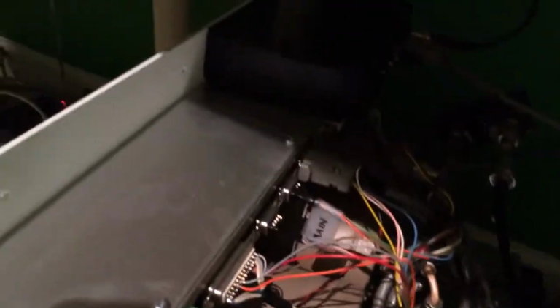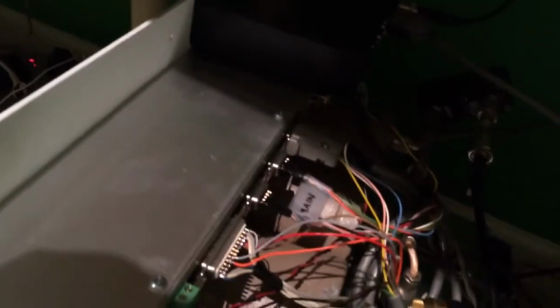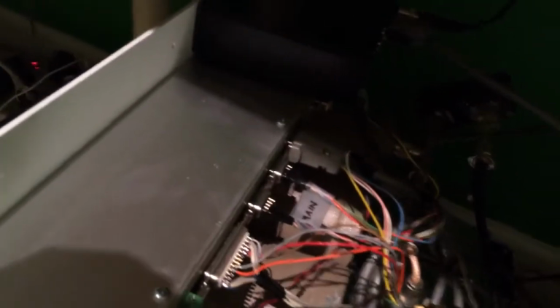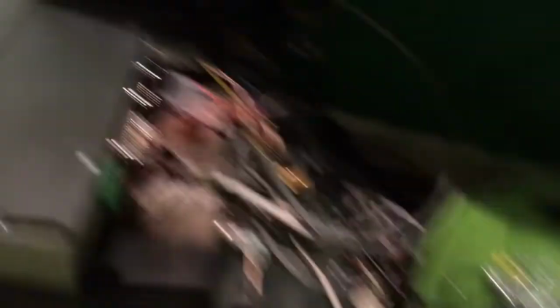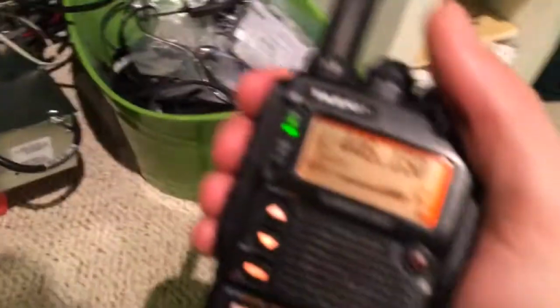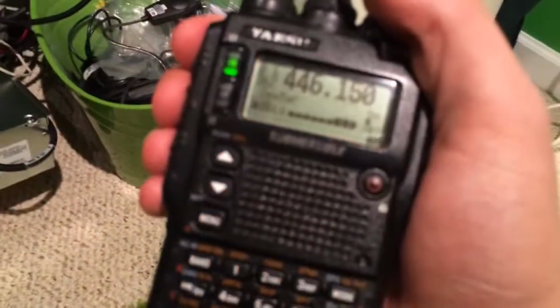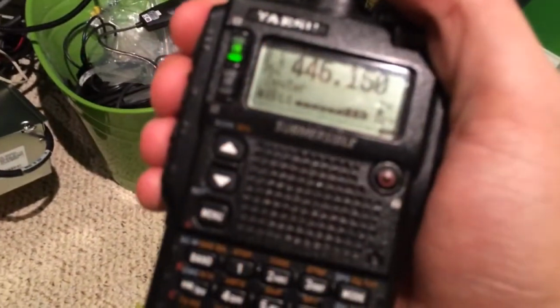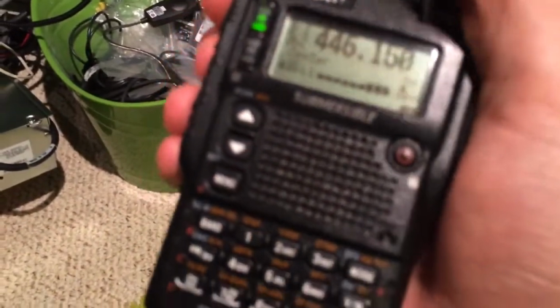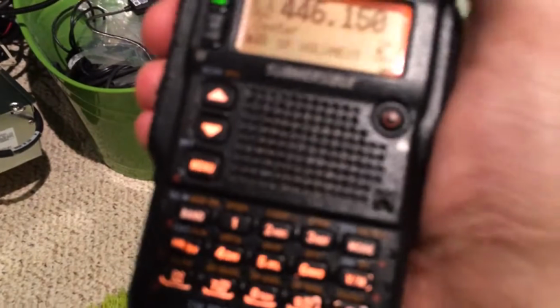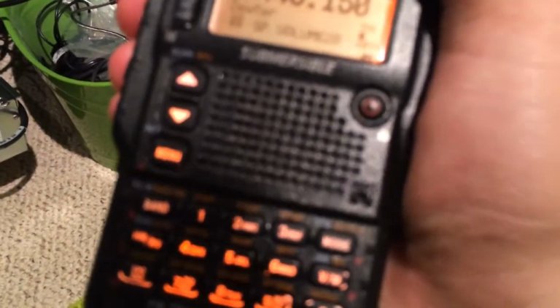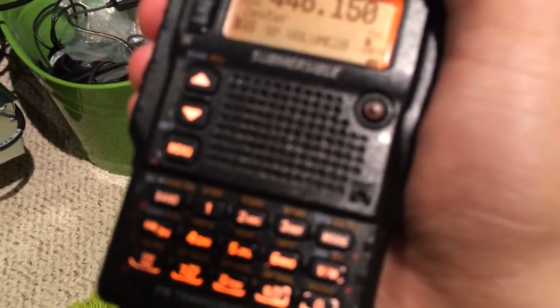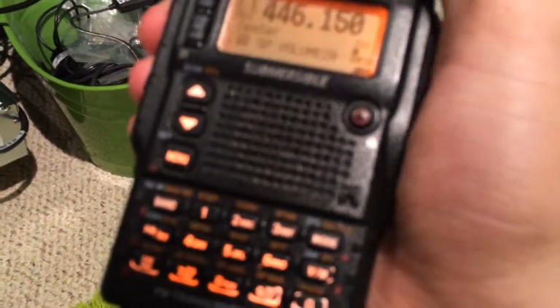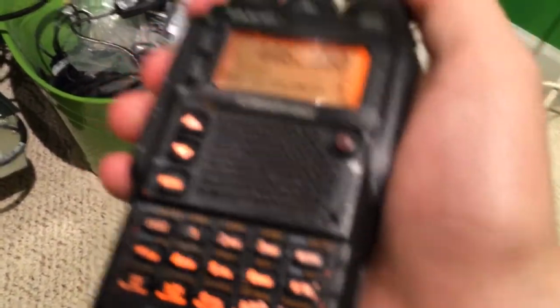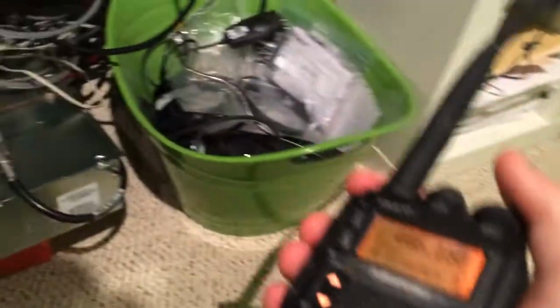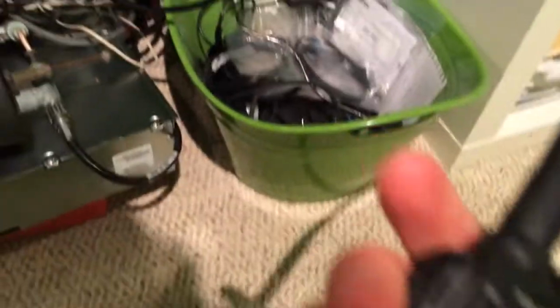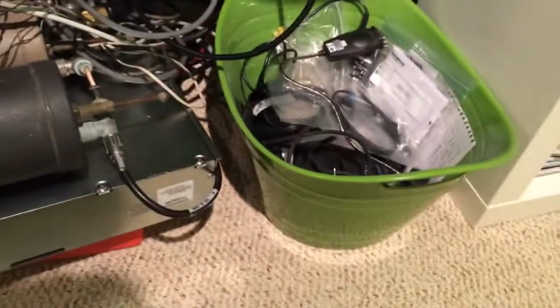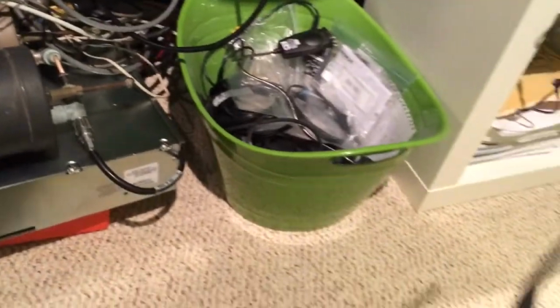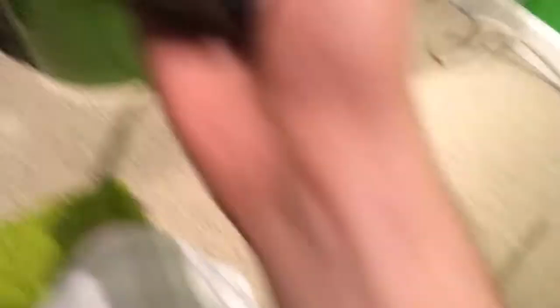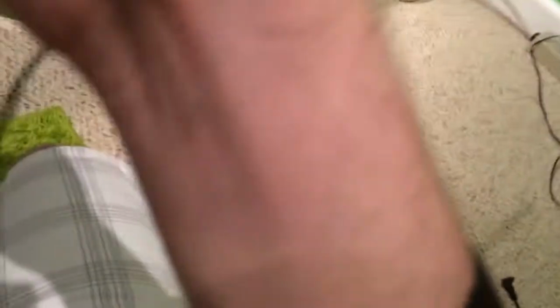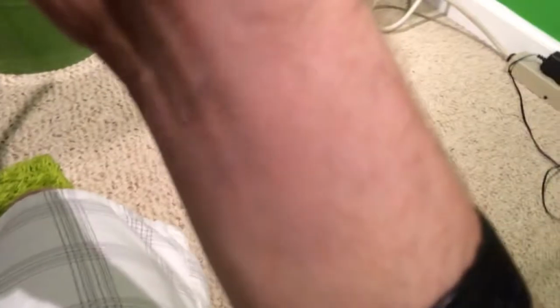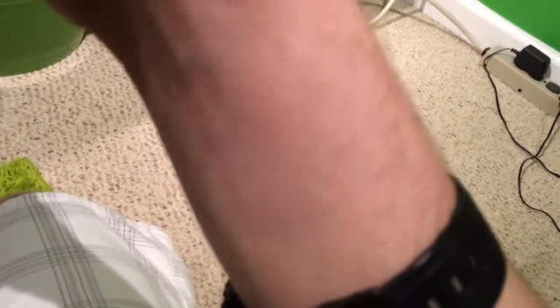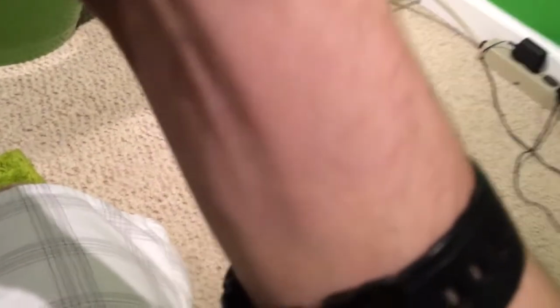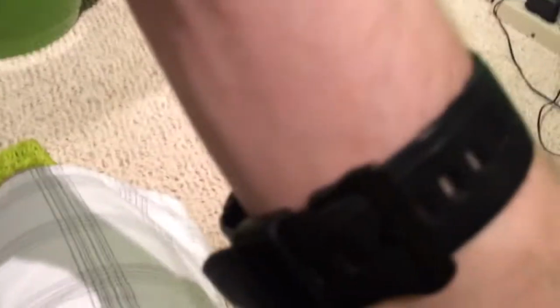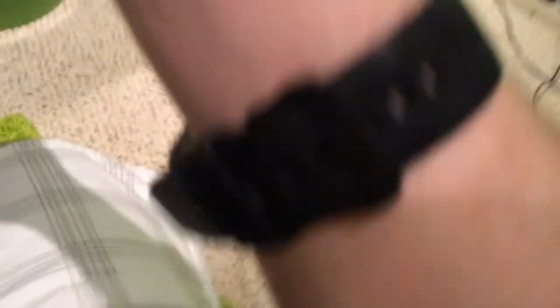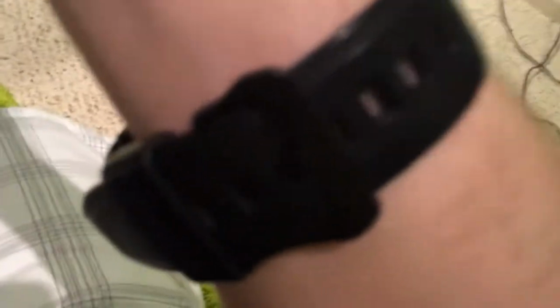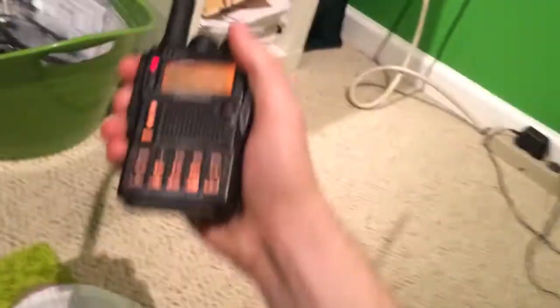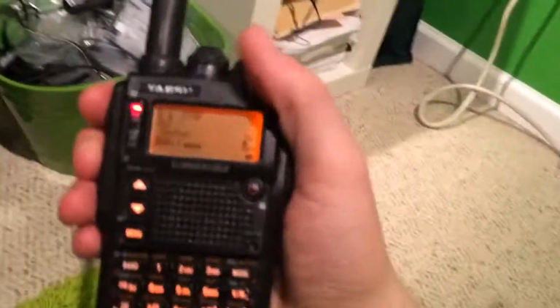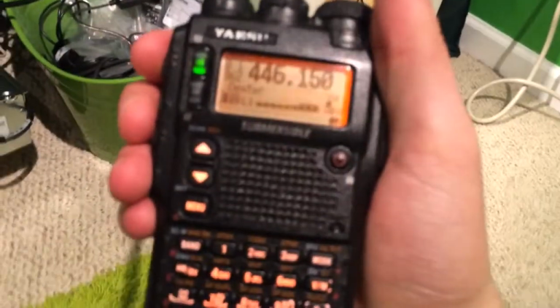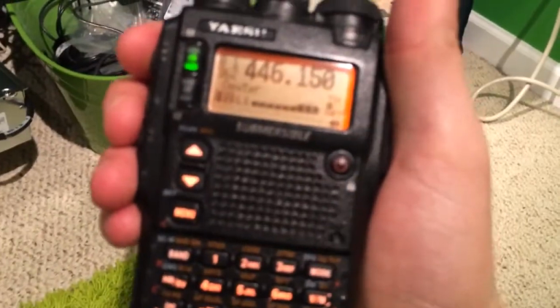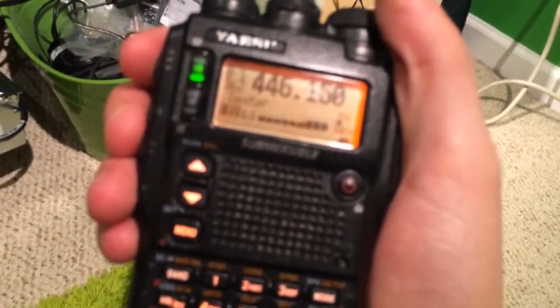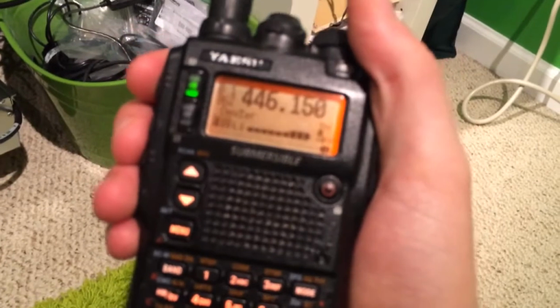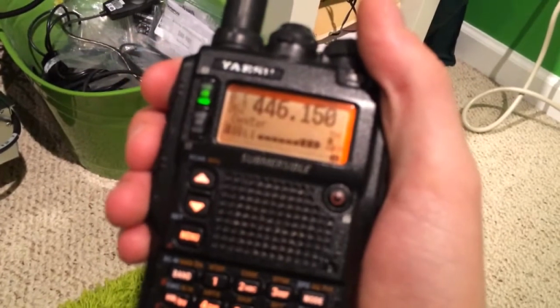We use the minus offset at a 100 Hz PL access tone. You'll hear the weather radio come on if I do this. Weather radio on.